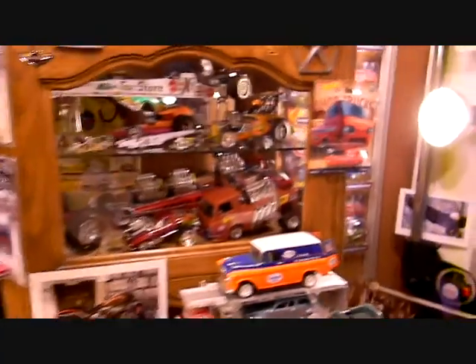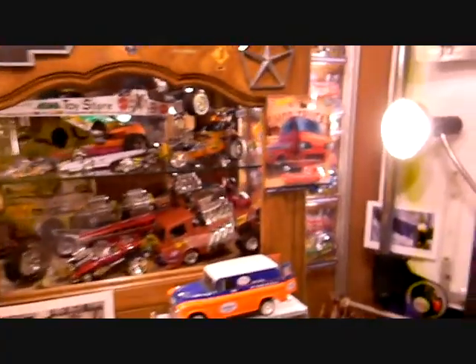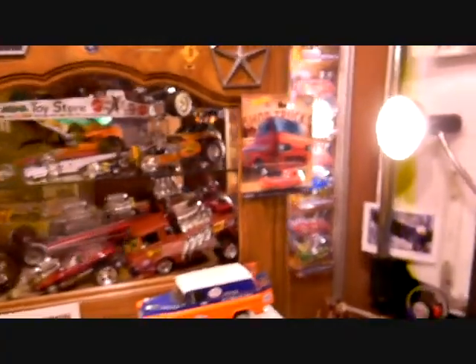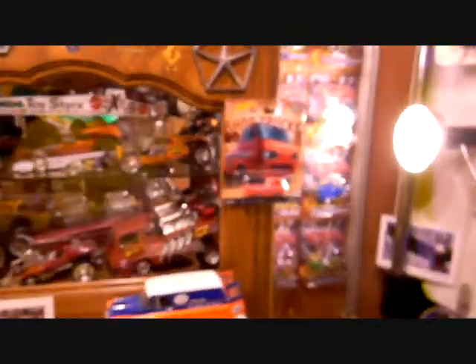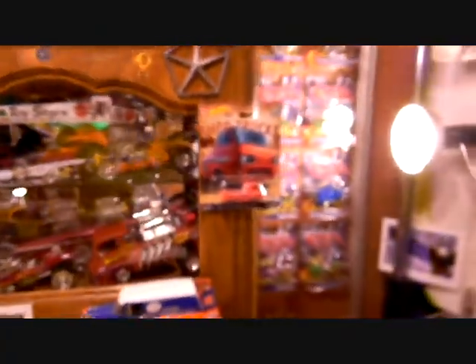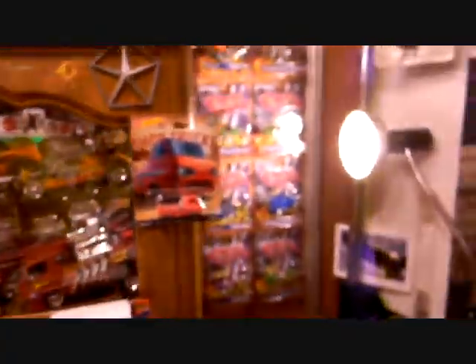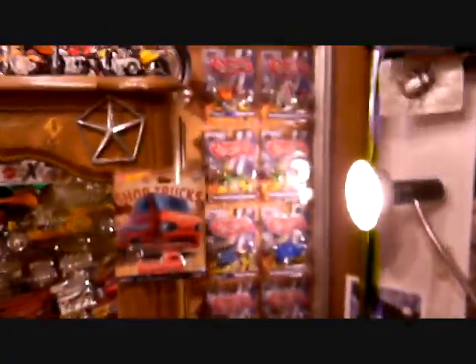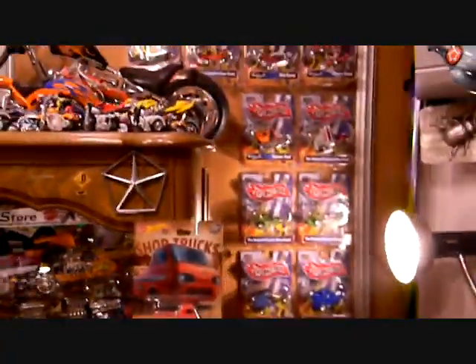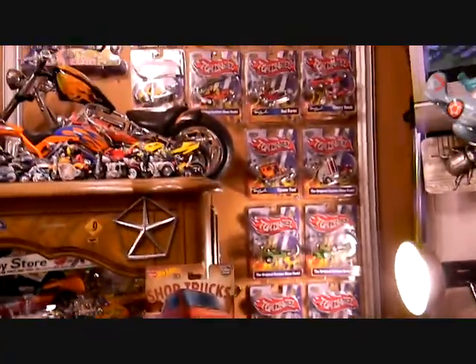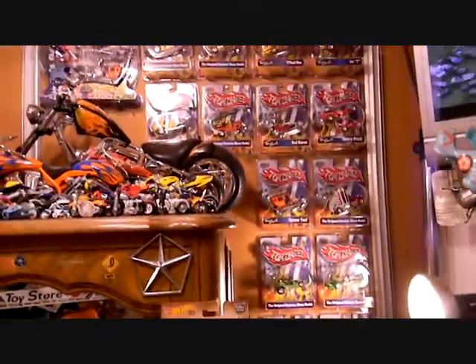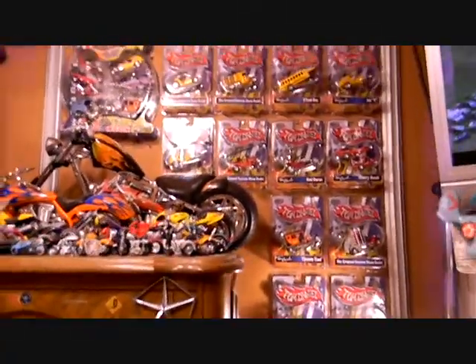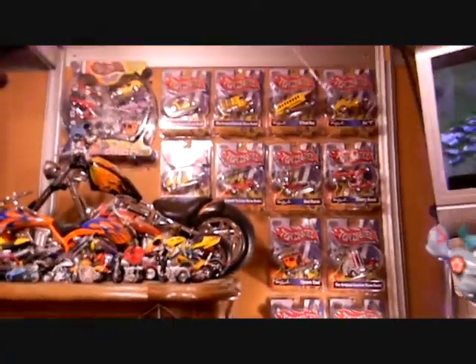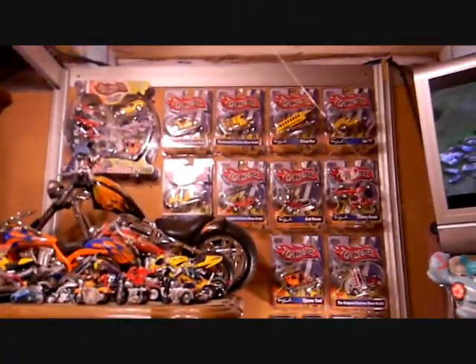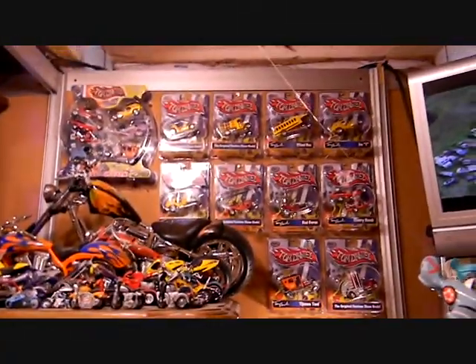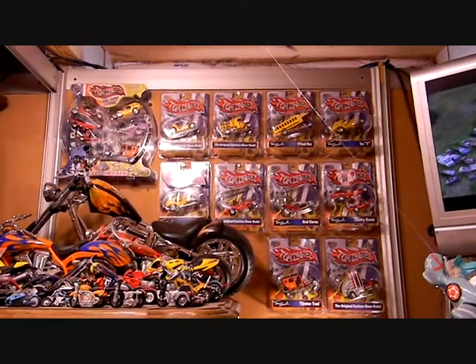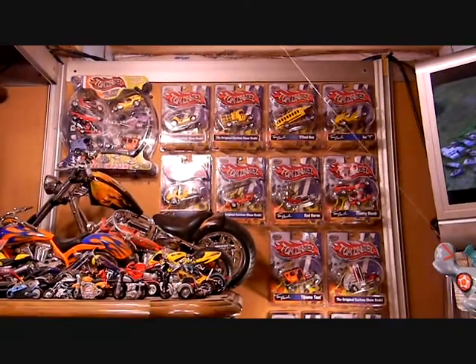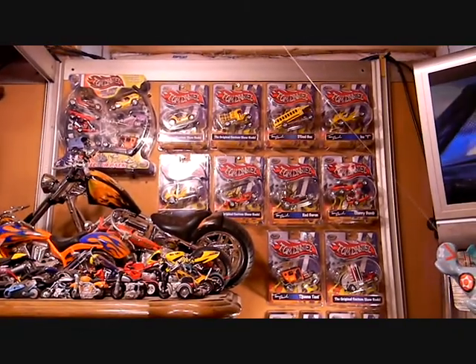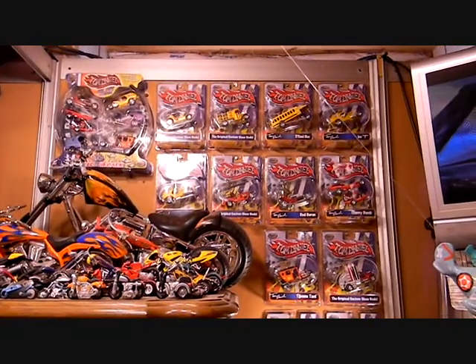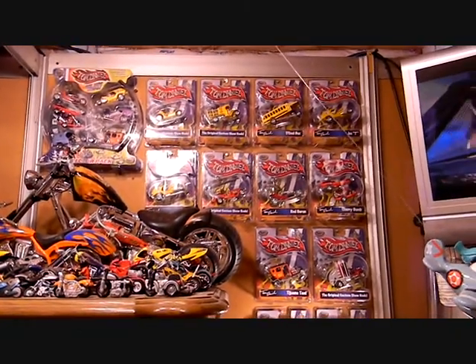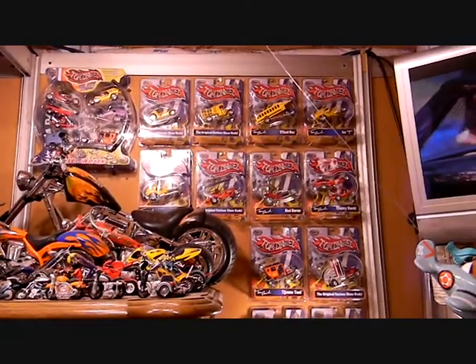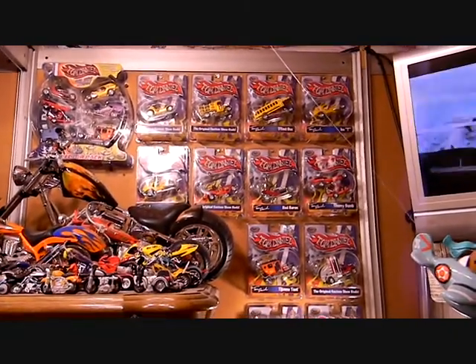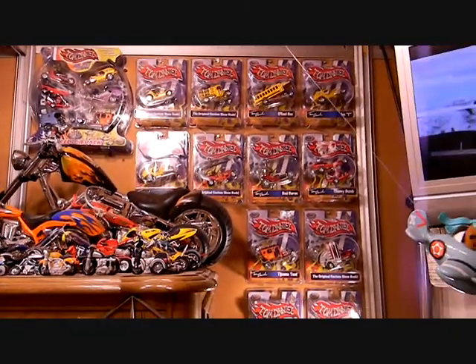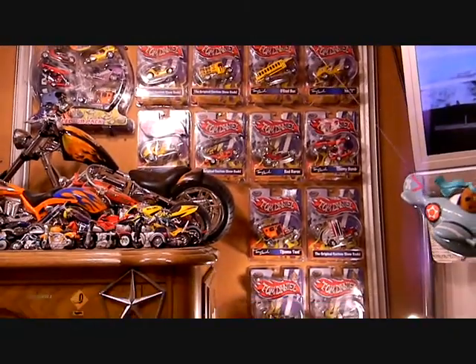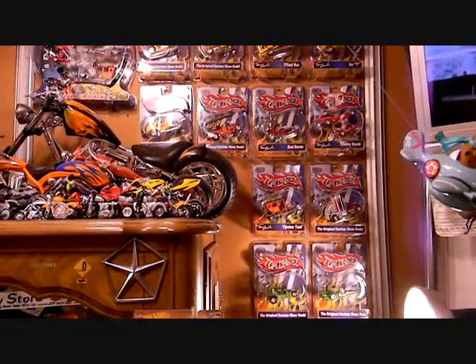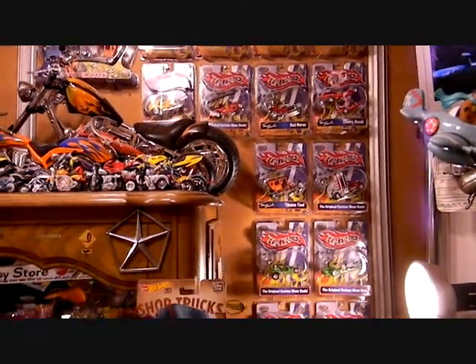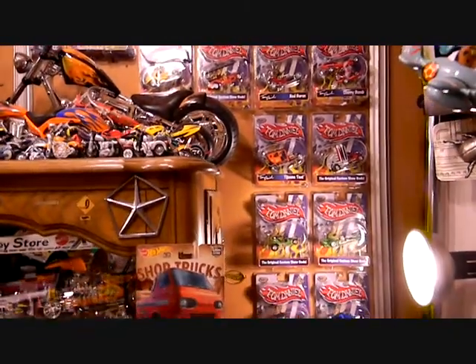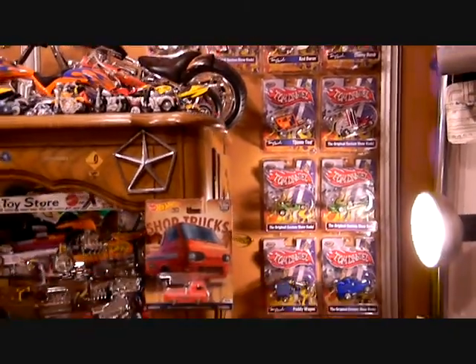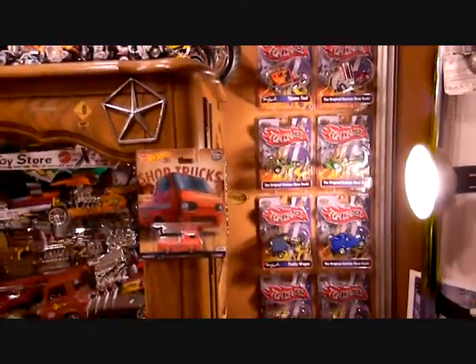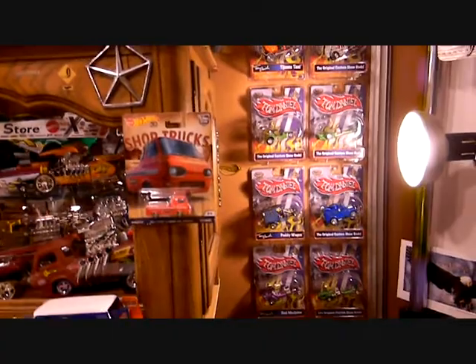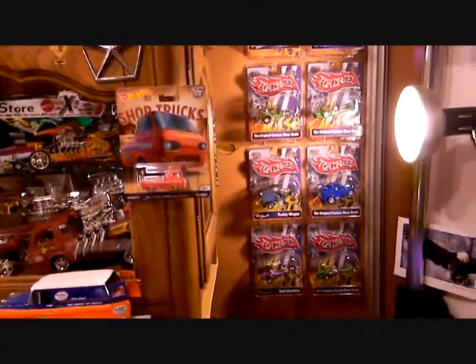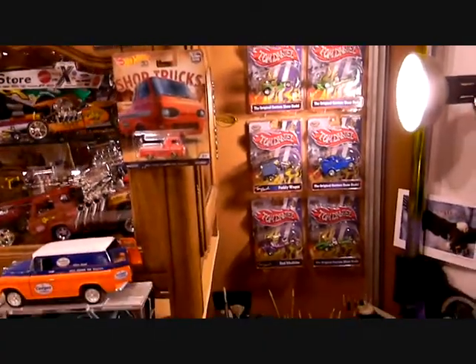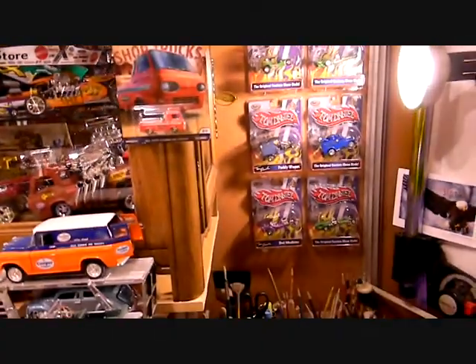There's the guard owl again, making himself known. Over to my Tom Daniels wall, I've actually been able to find the yellow sand crab, which was one of the ones I was missing from my collection. And there's all my carded Tom Daniels.